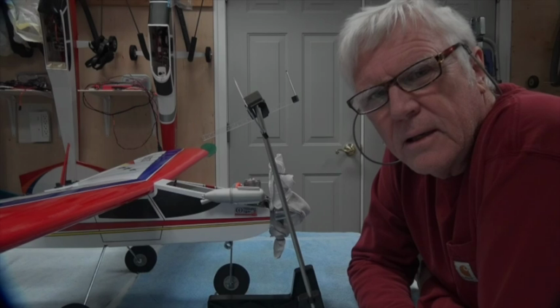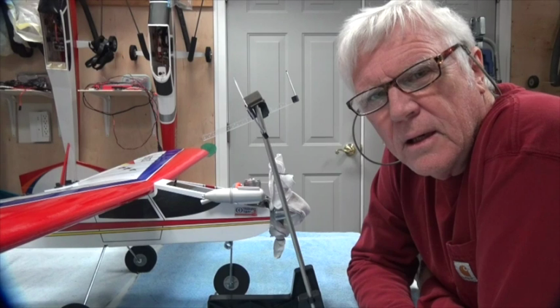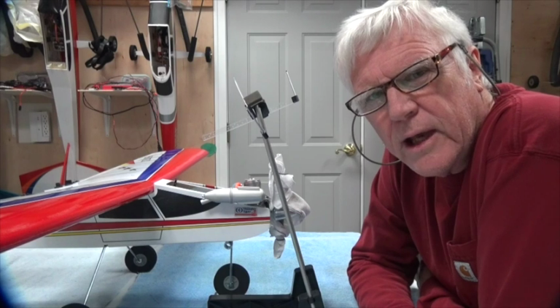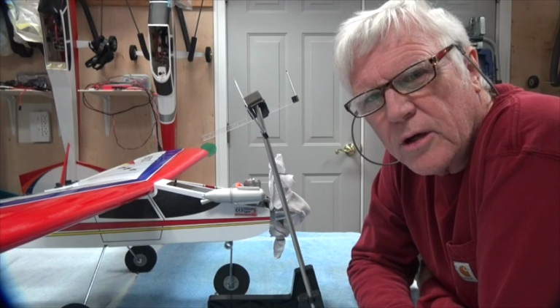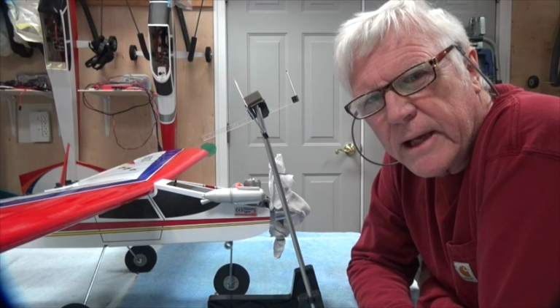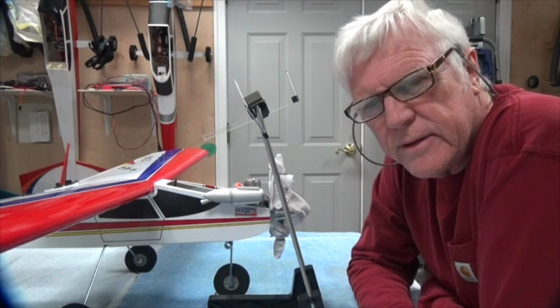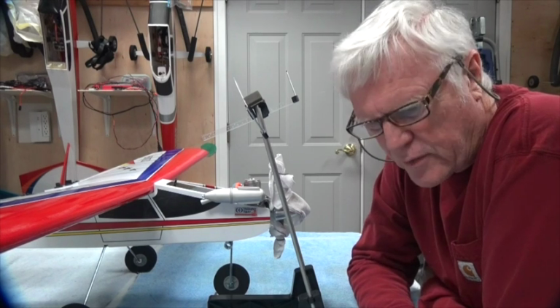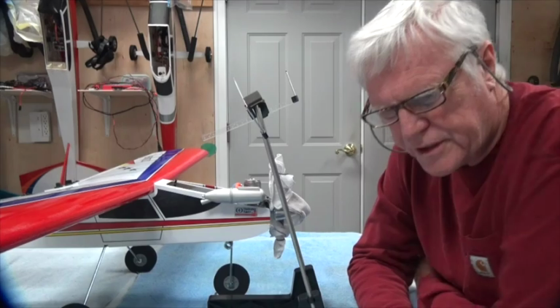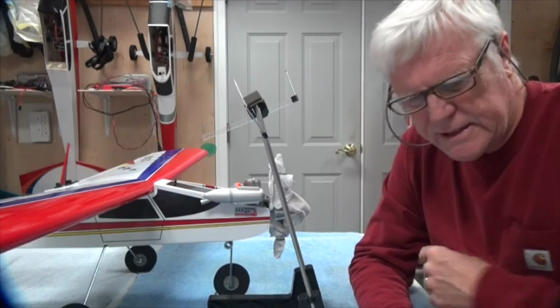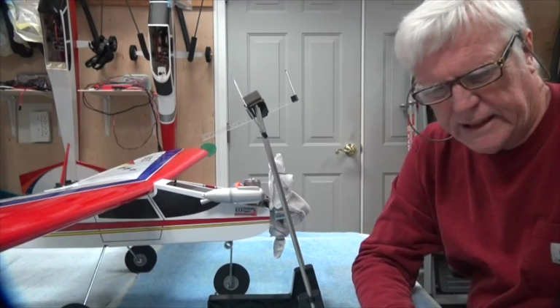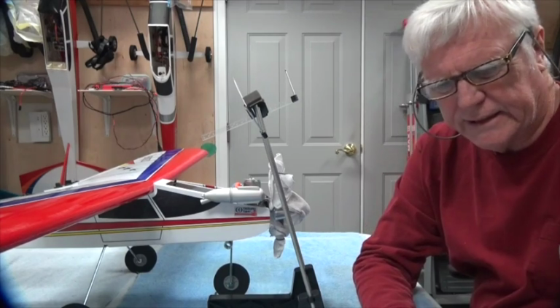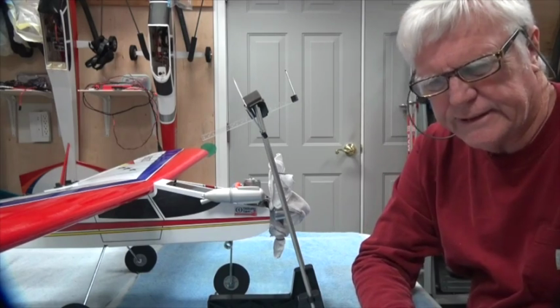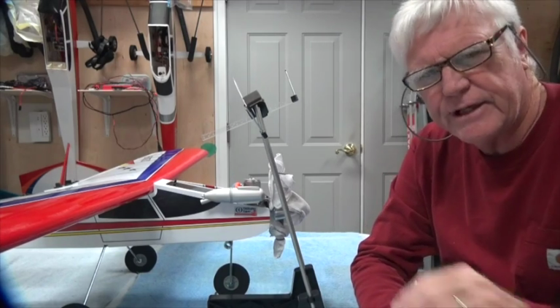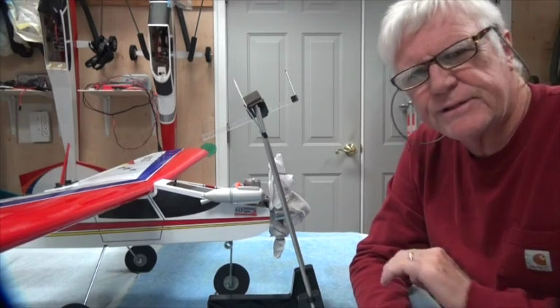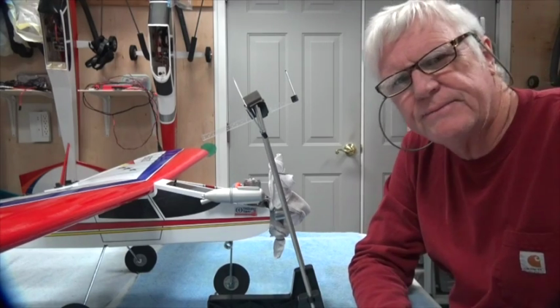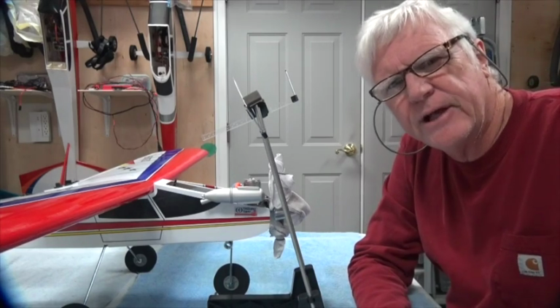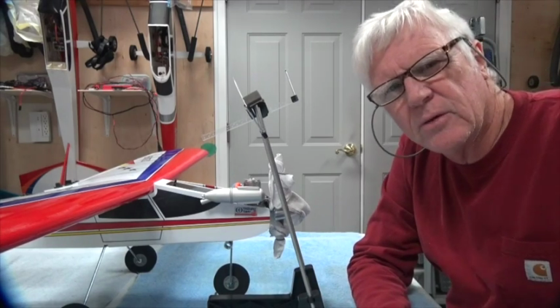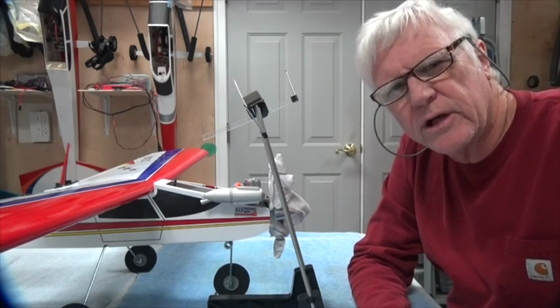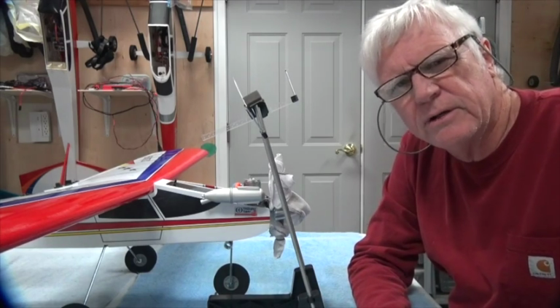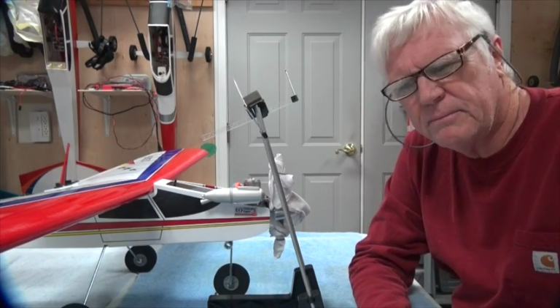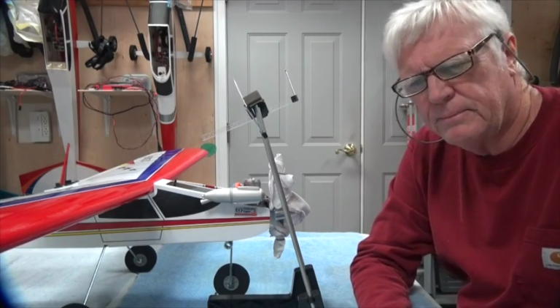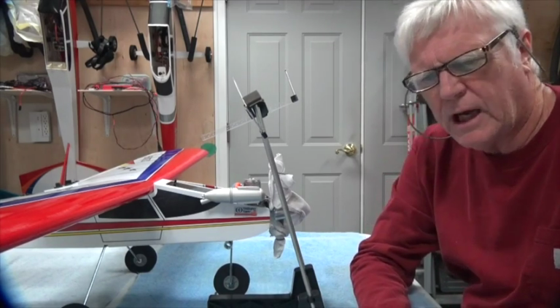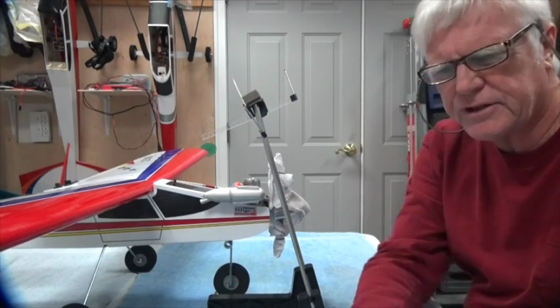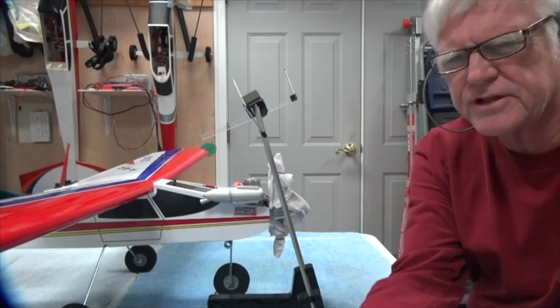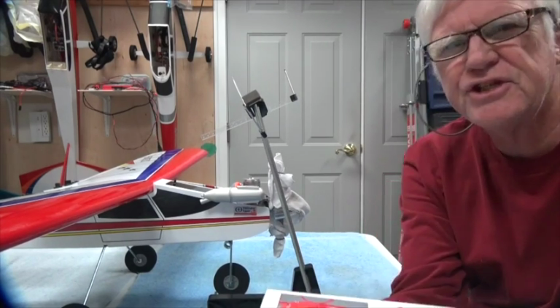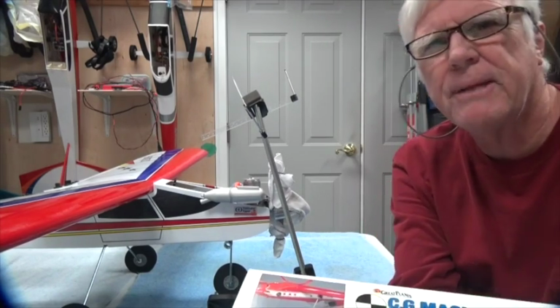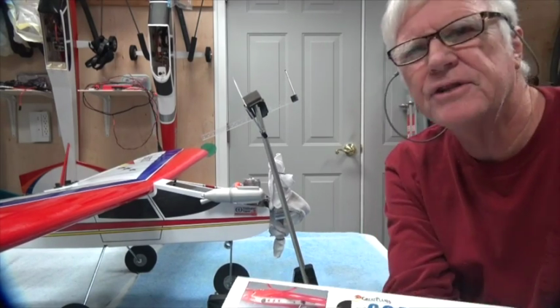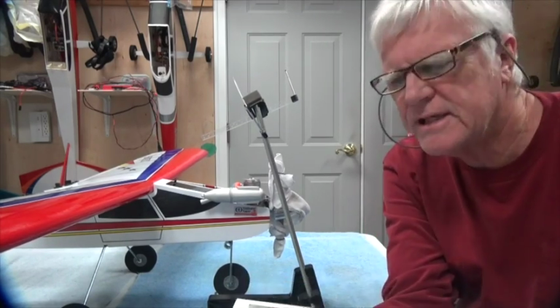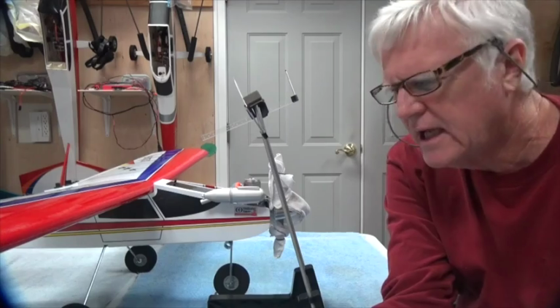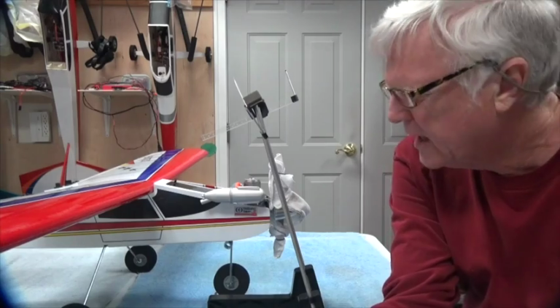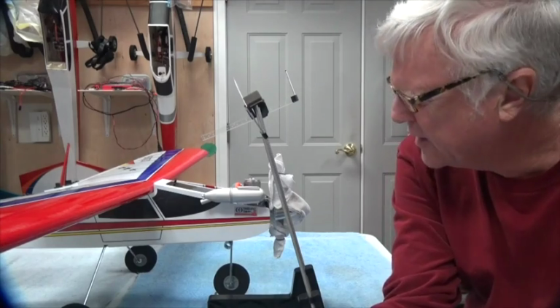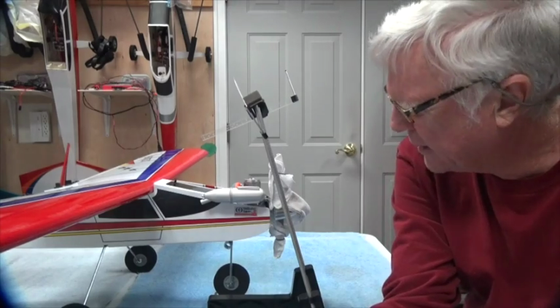Okay, welcome back and thanks for watching. In this video we're going to check the CG balance of the airplane.